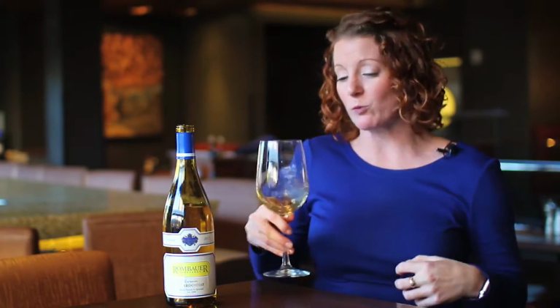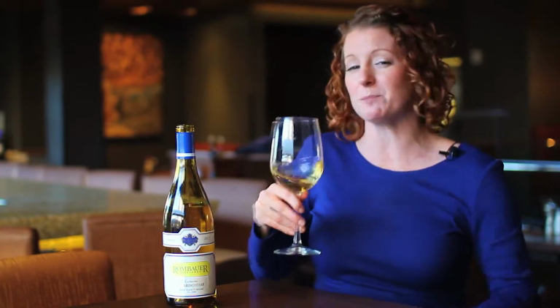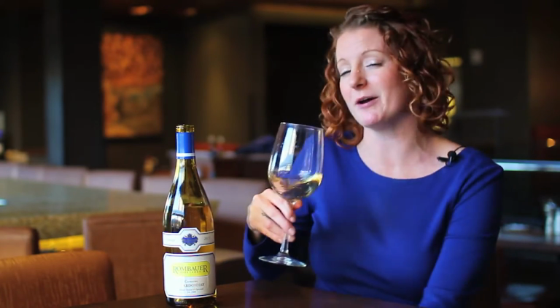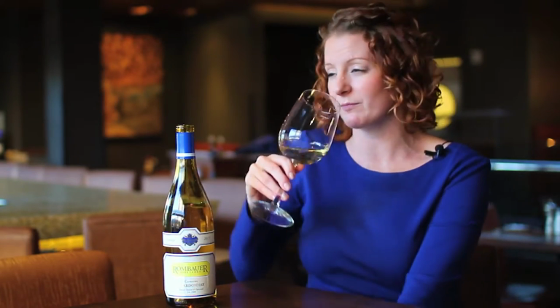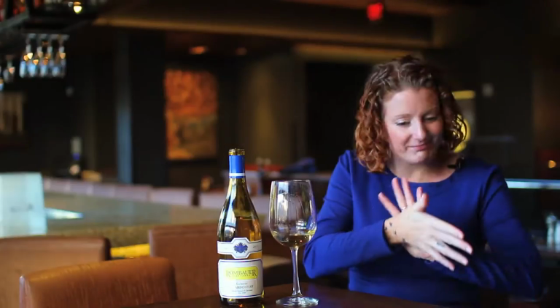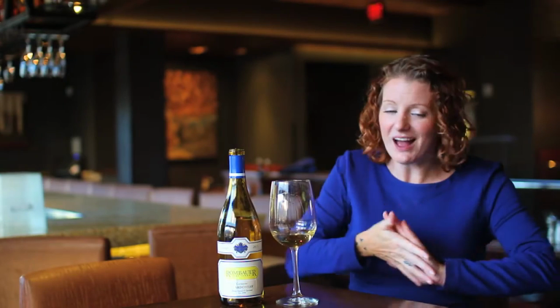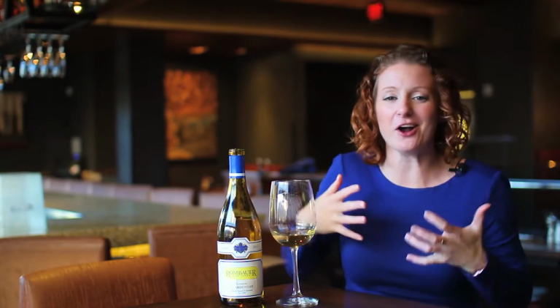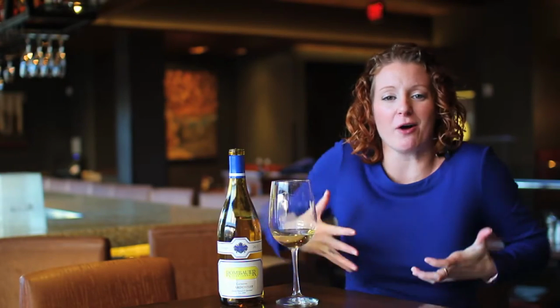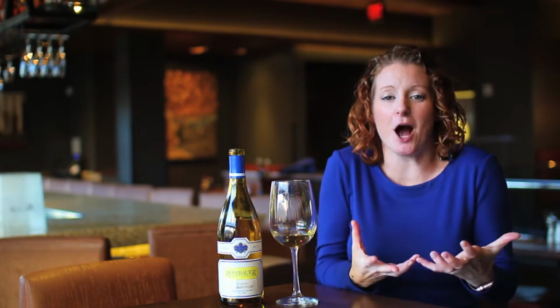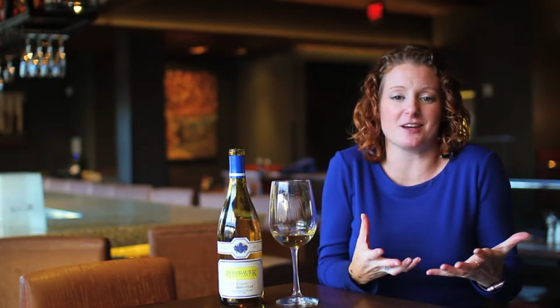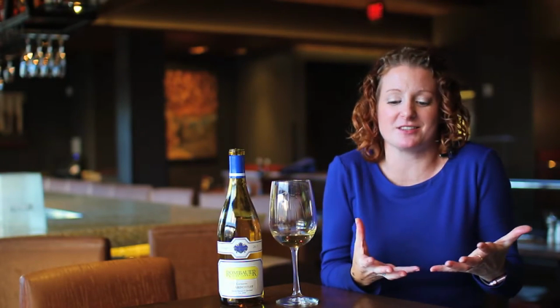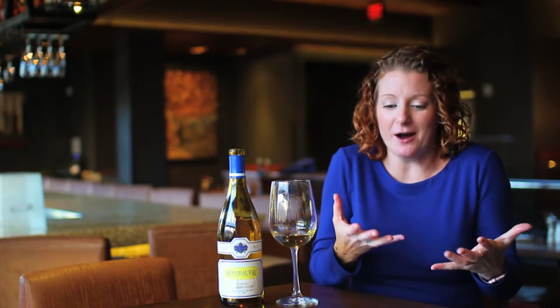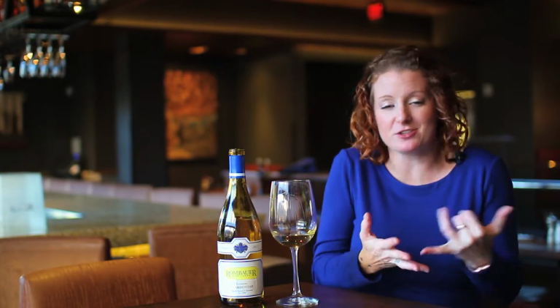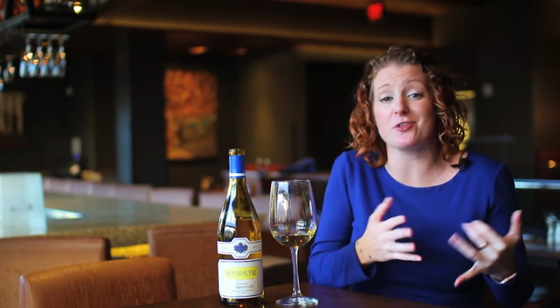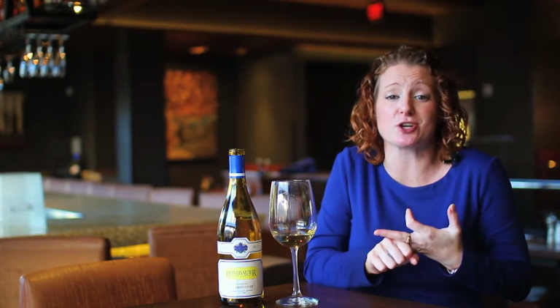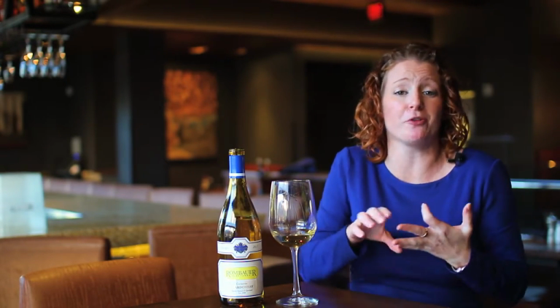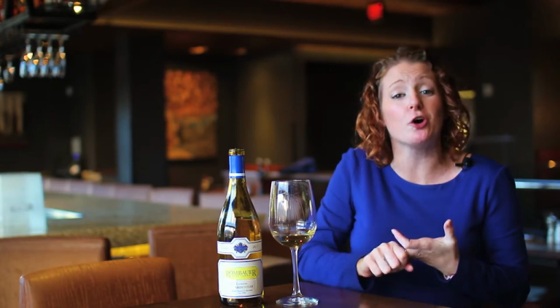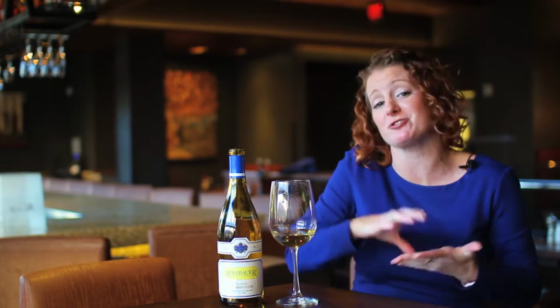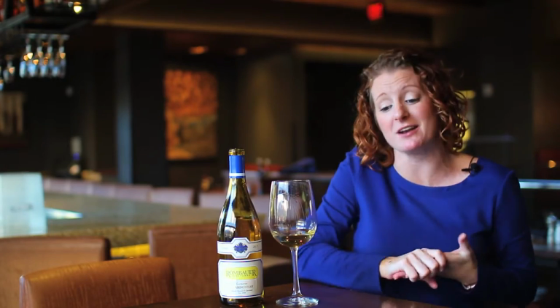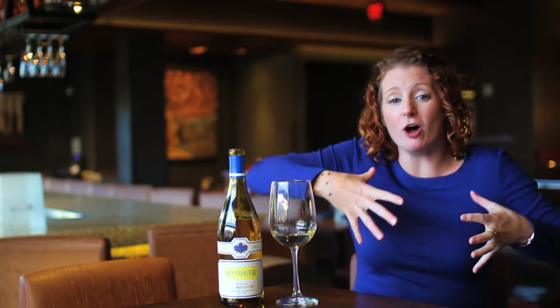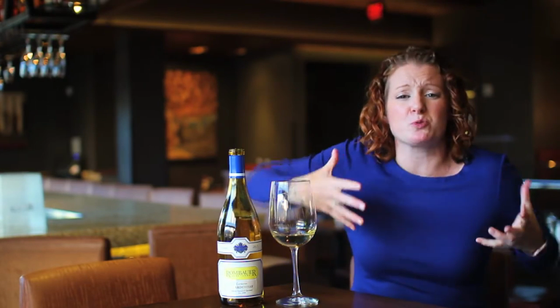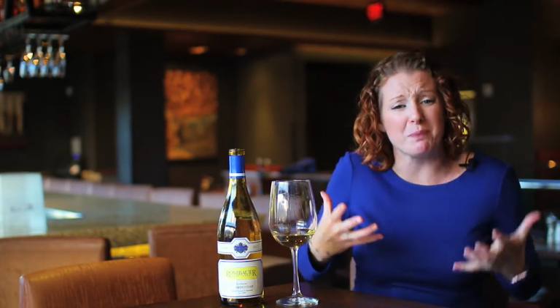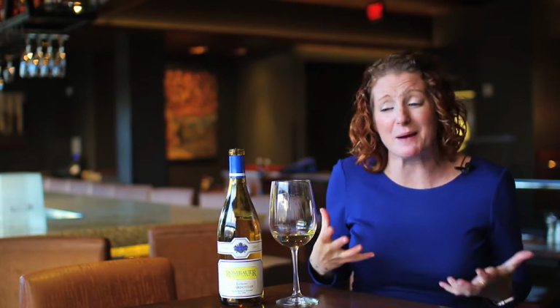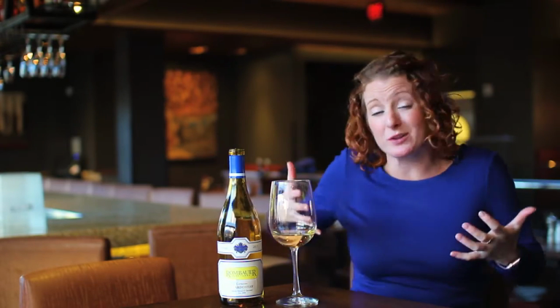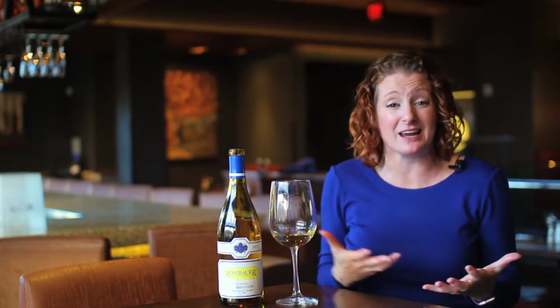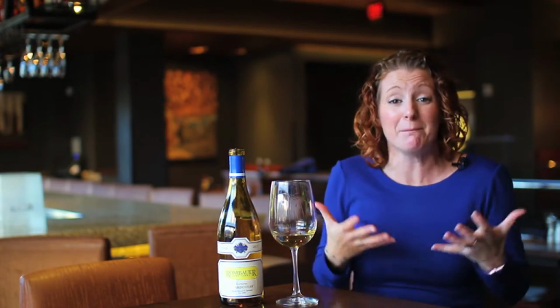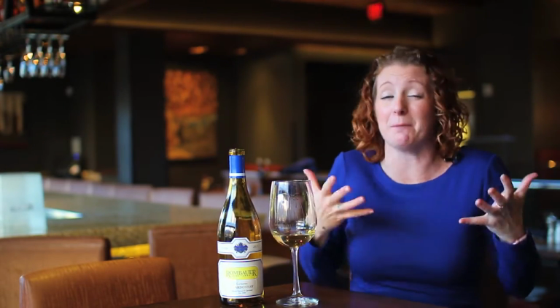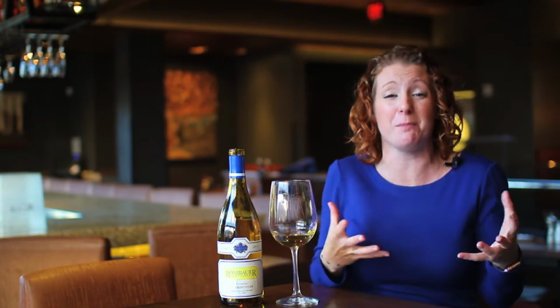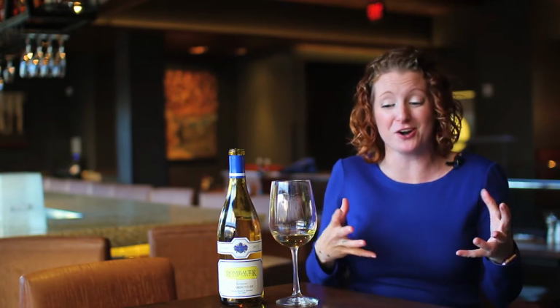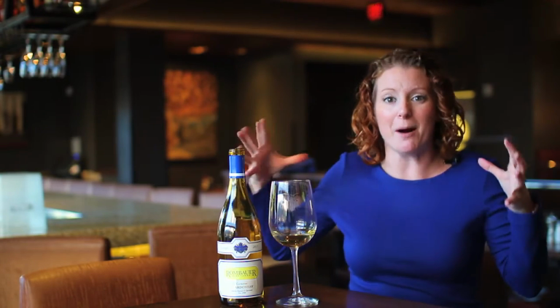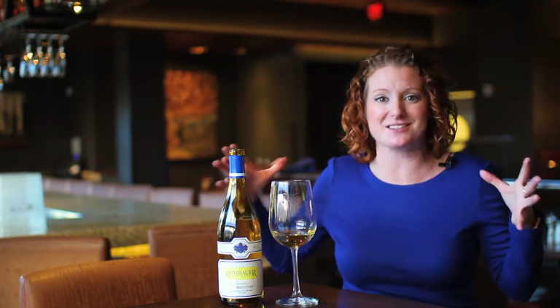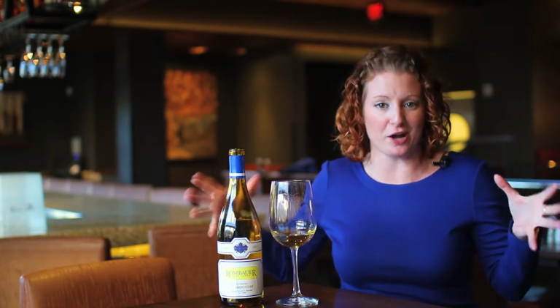One more sip. Let's talk about oak. Again, the oak drives the opulence on the bus. There's the vanilla, there's salted caramel, there's clove, there's cinnamon — all of those rich baking spices really making this like a blockbuster, bombastic Chardonnay.